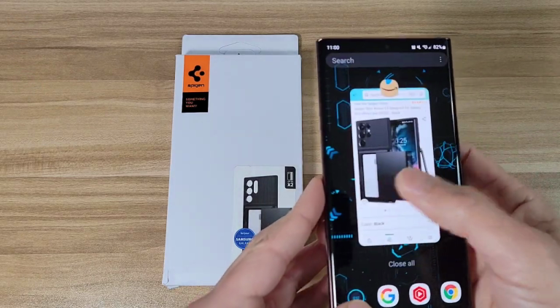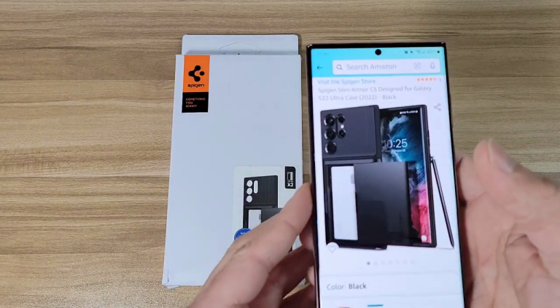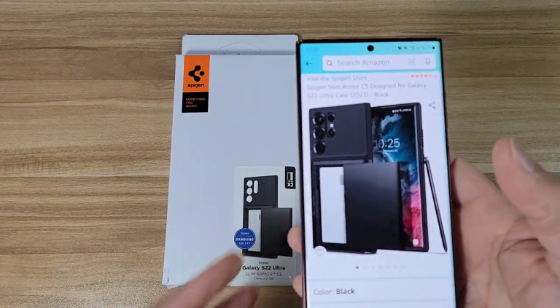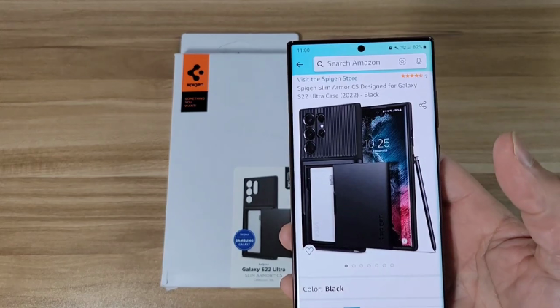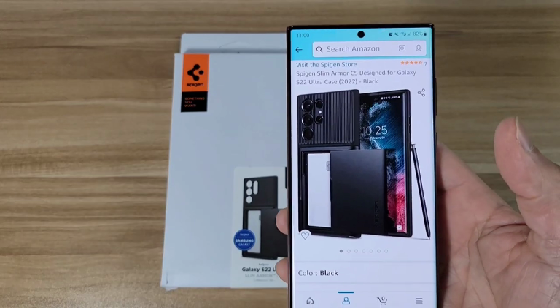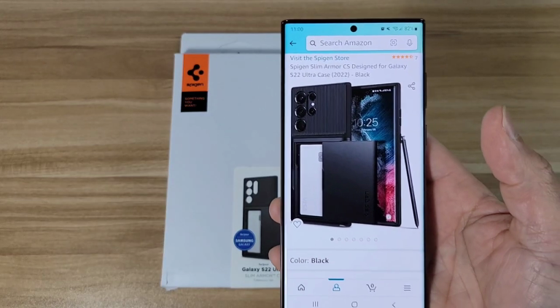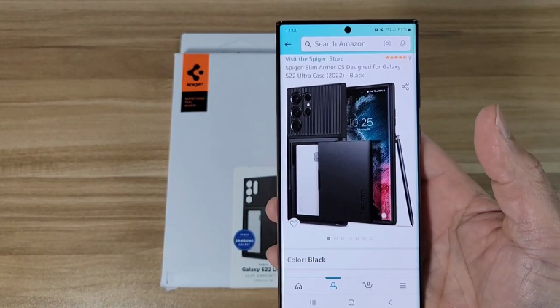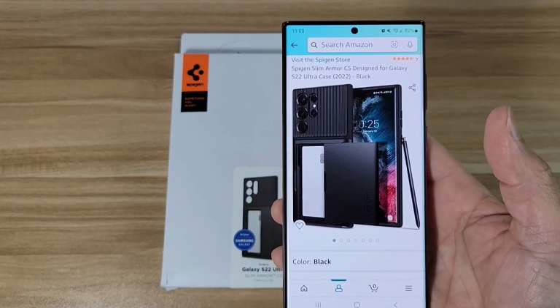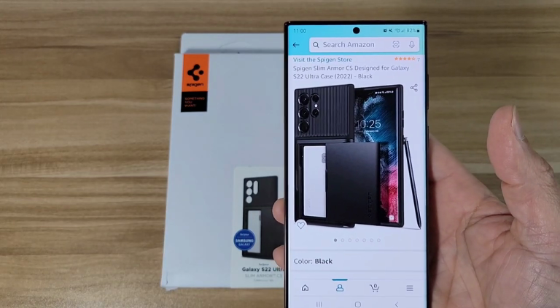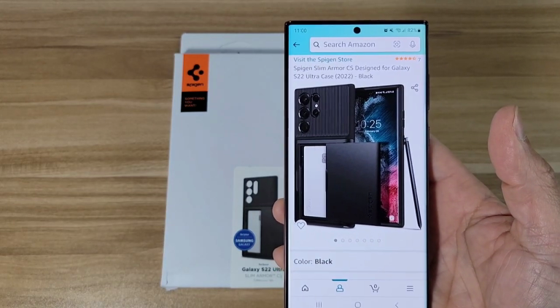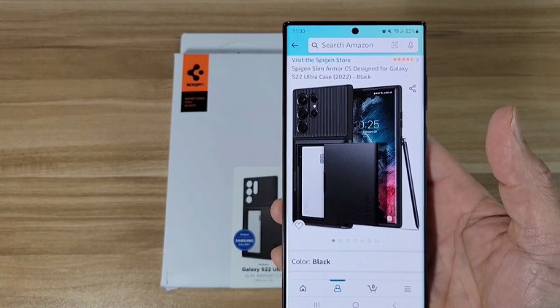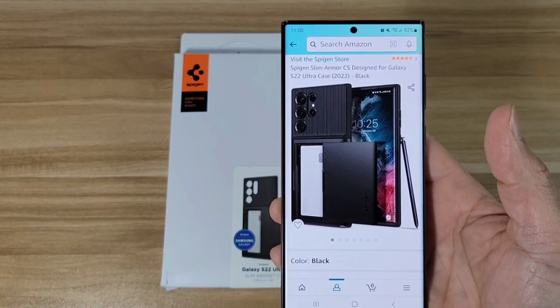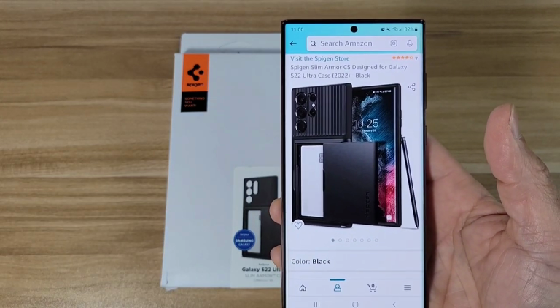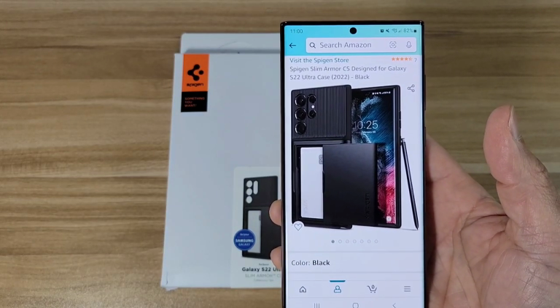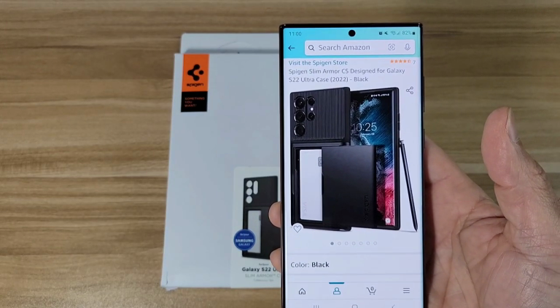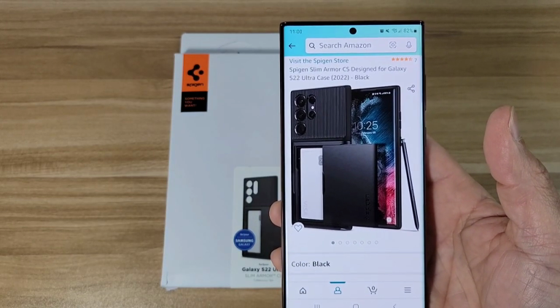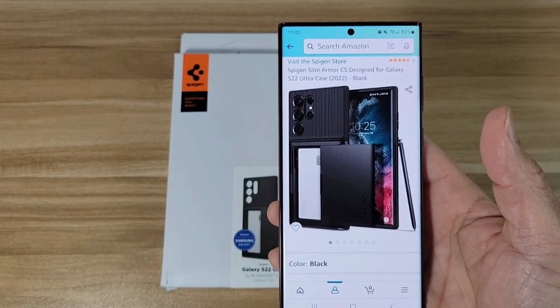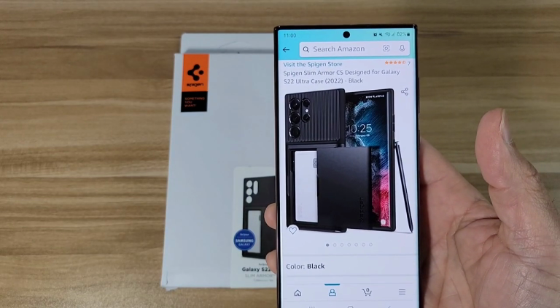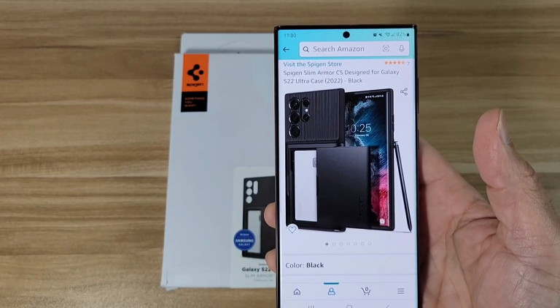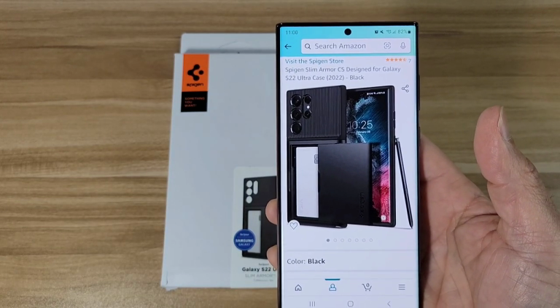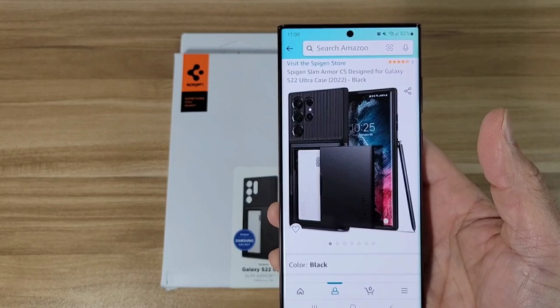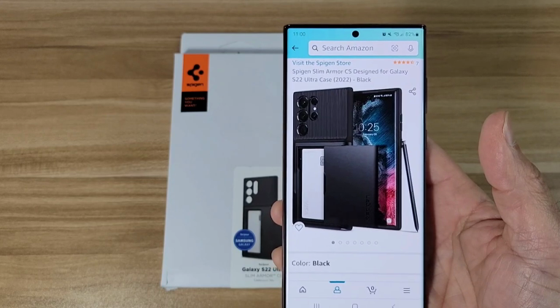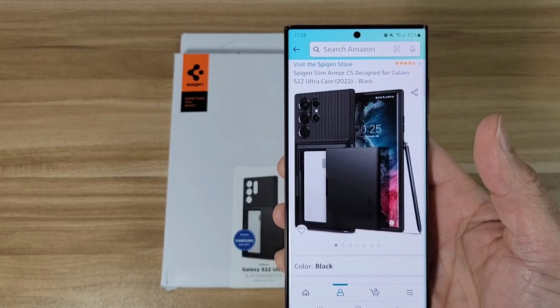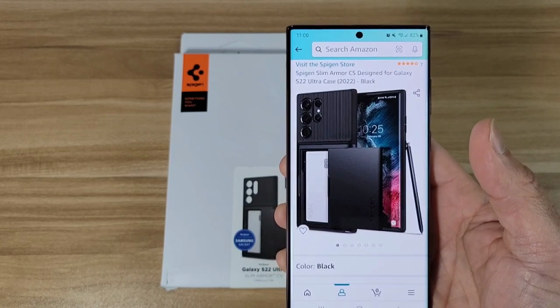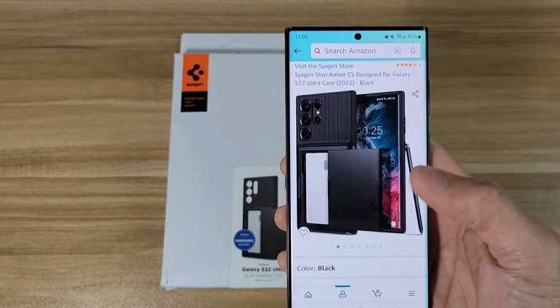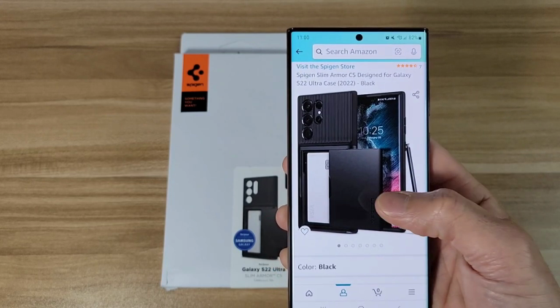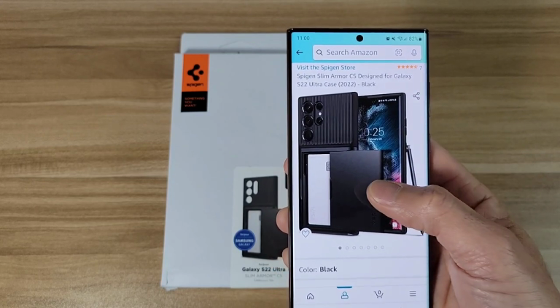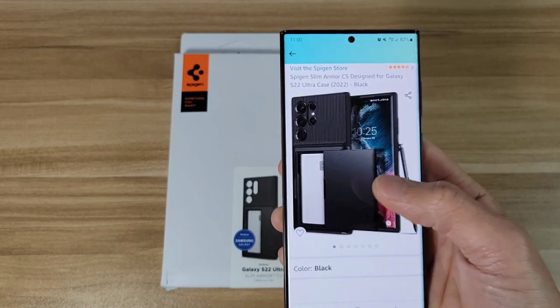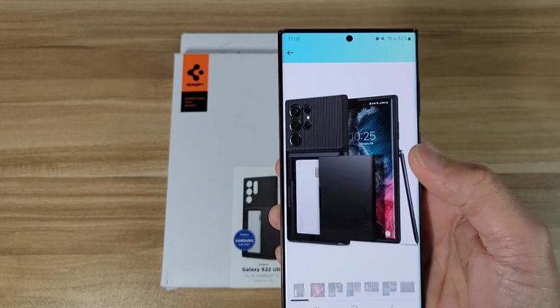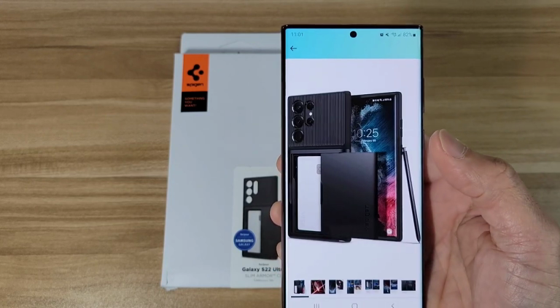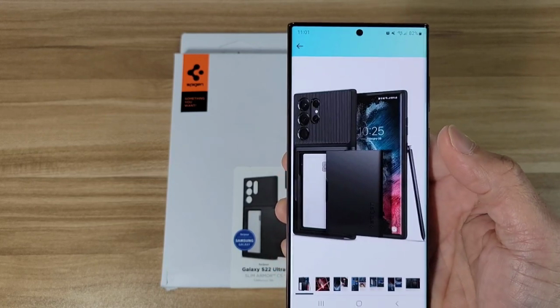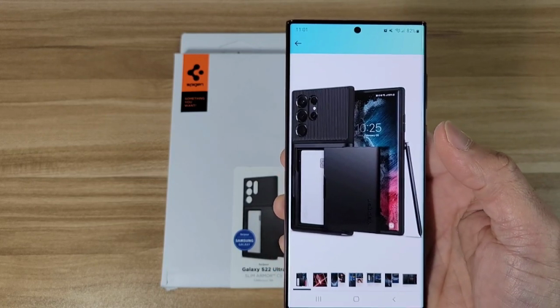Okay, so it's going to be from Spigen — it's going to be the Slim Armor CS, and it's going to be designed for your Galaxy S22 Ultra. Let's check out some of the images here.